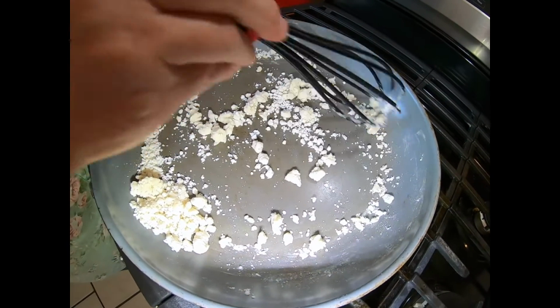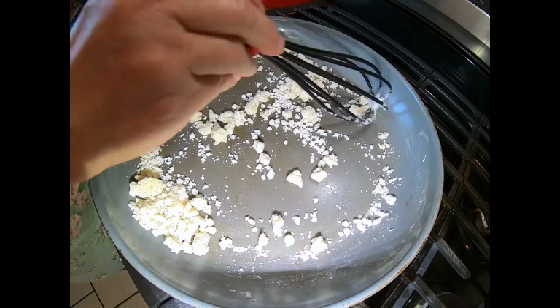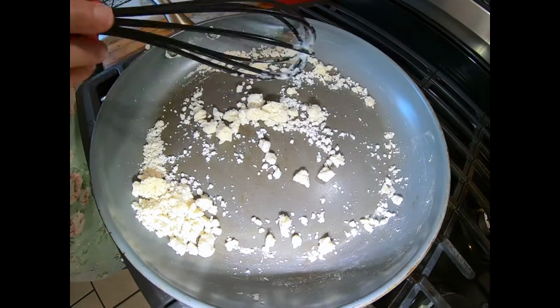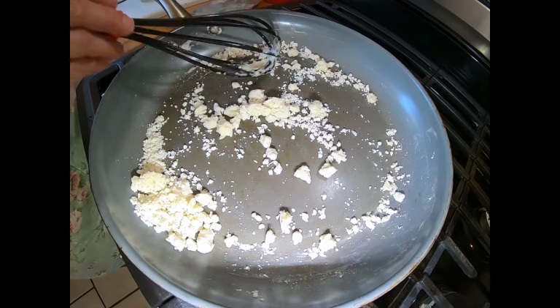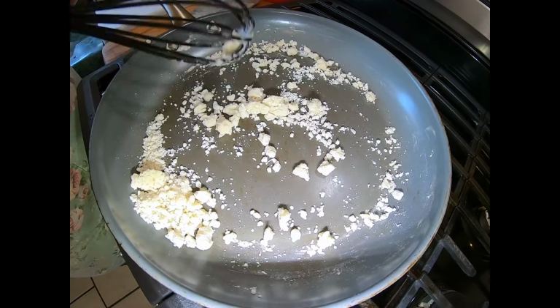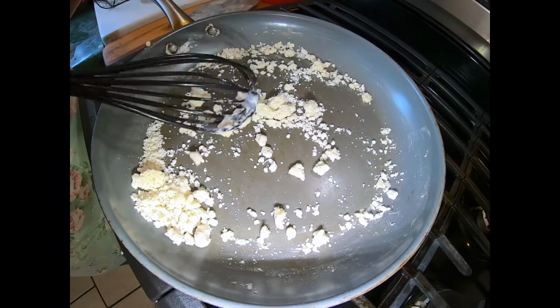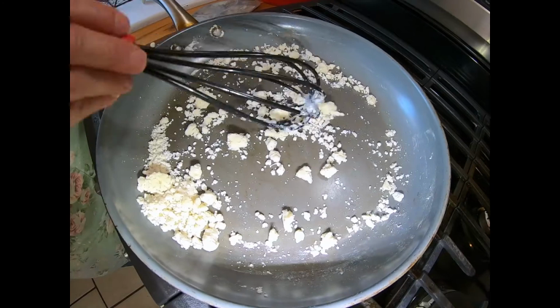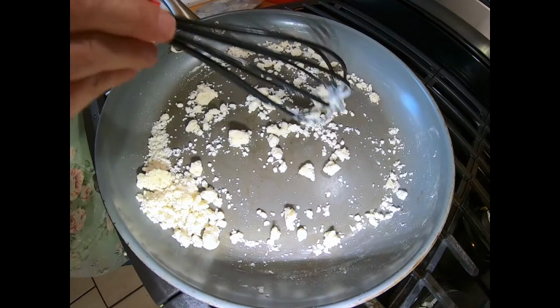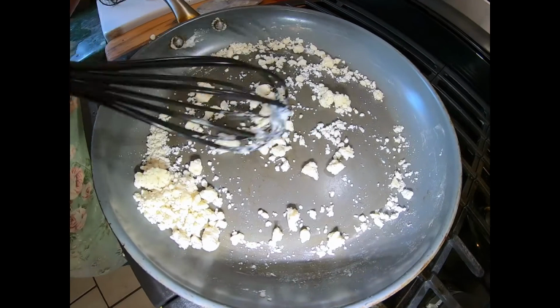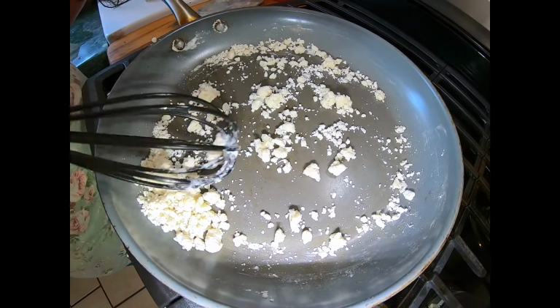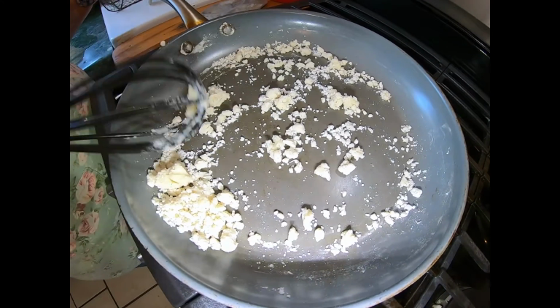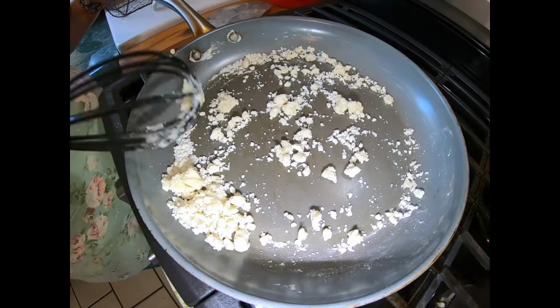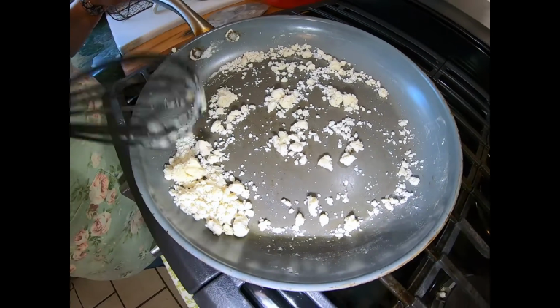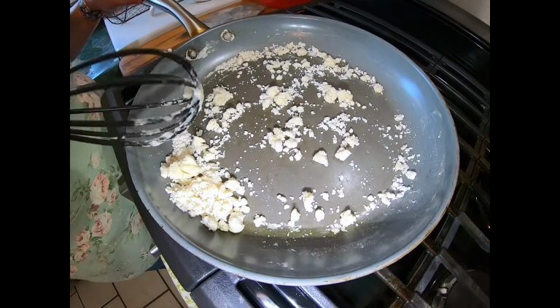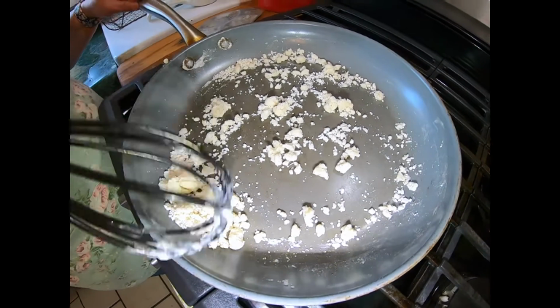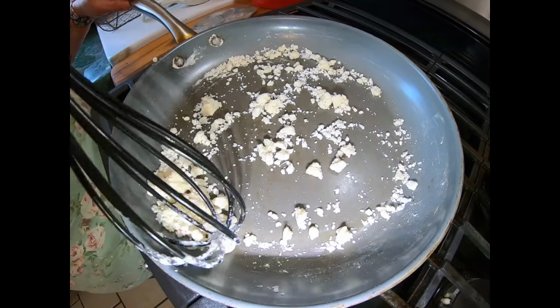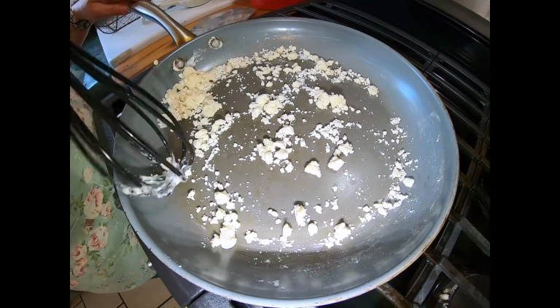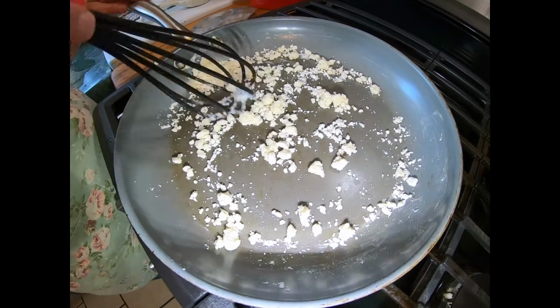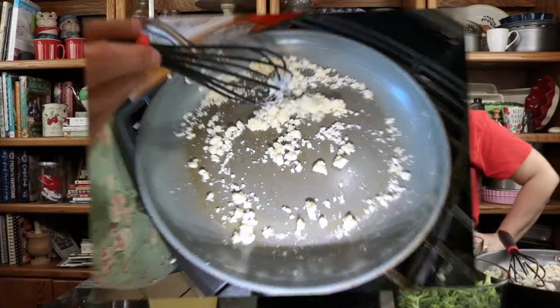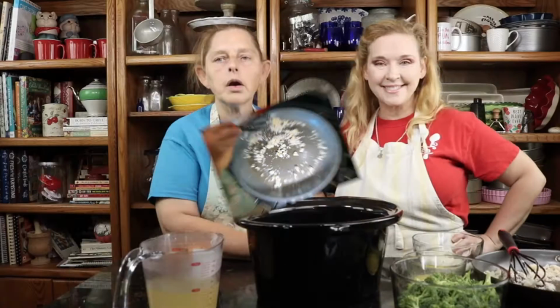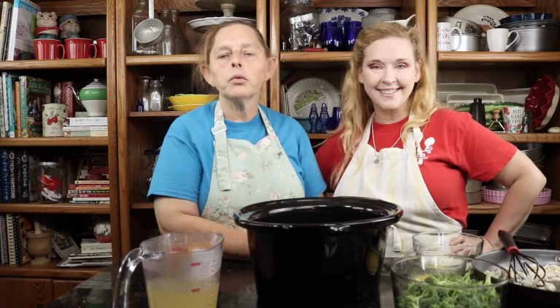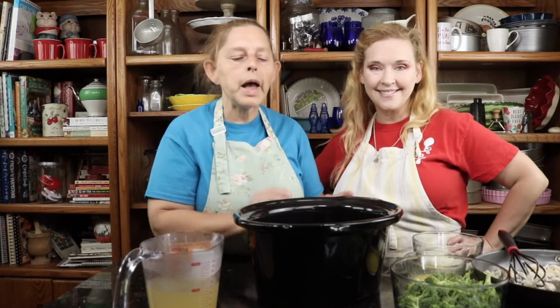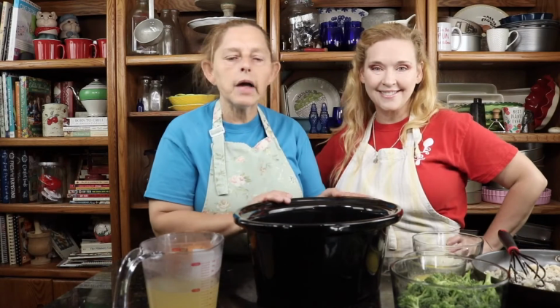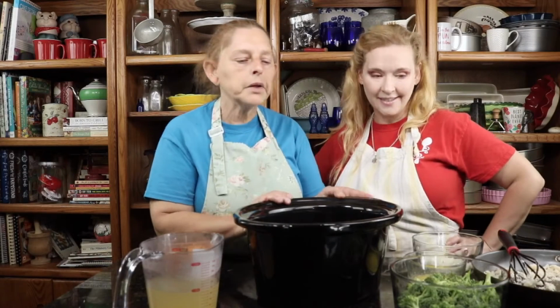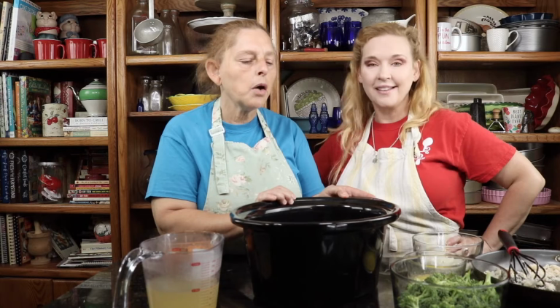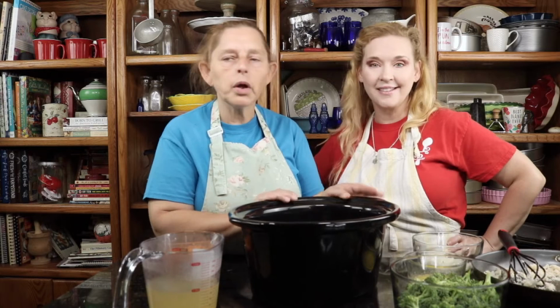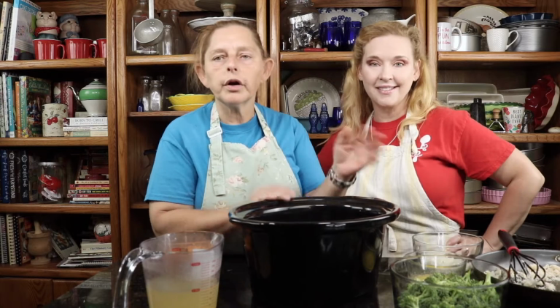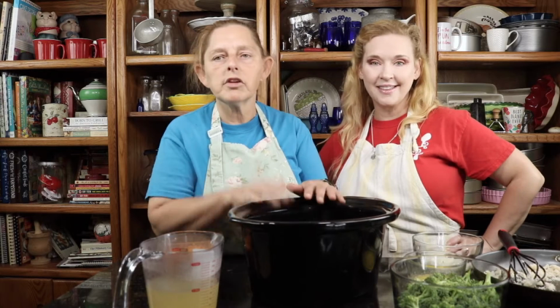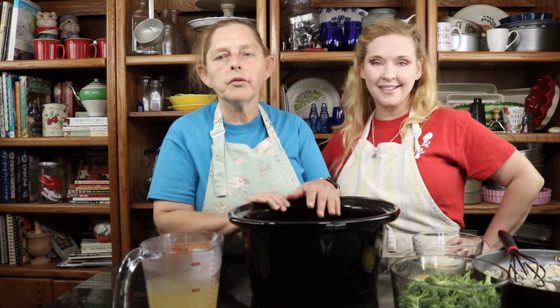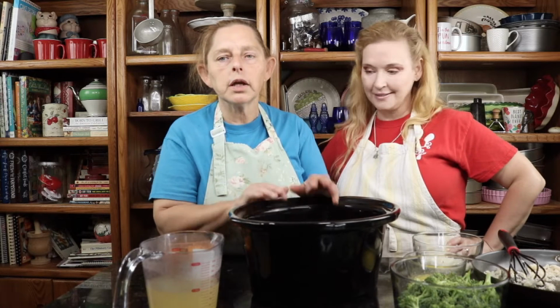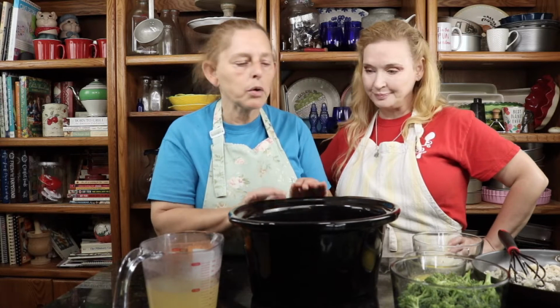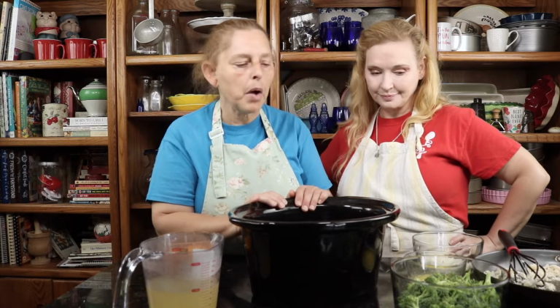What do you think, sis? I think it's about ready. Let's head back into the prep station. So we're back at the island now, and we're going to start assembling everything into our crock pot.